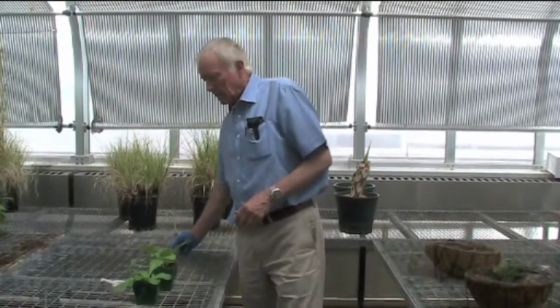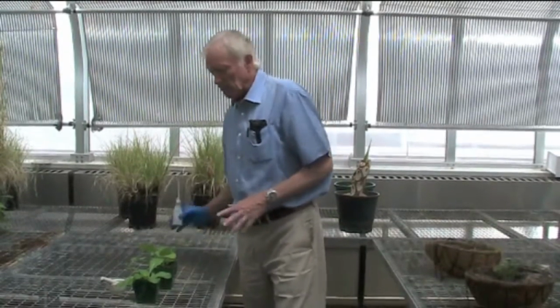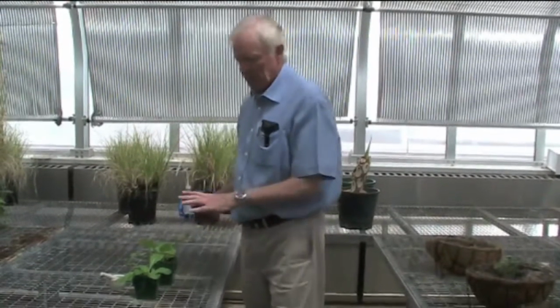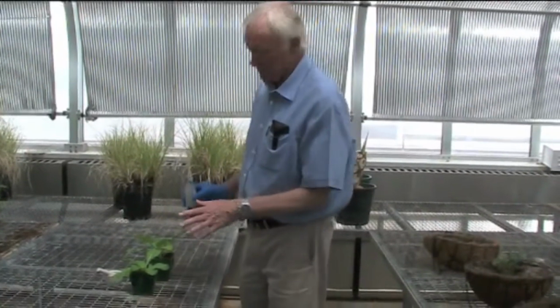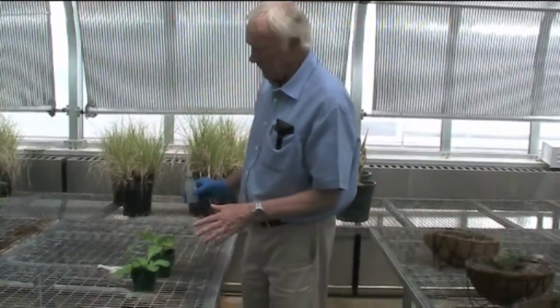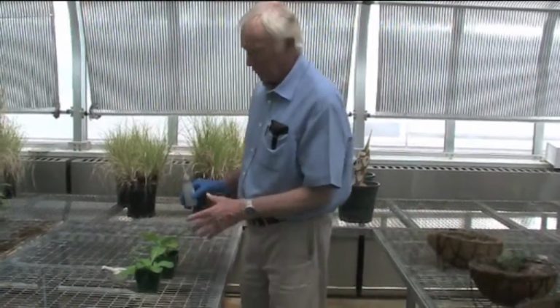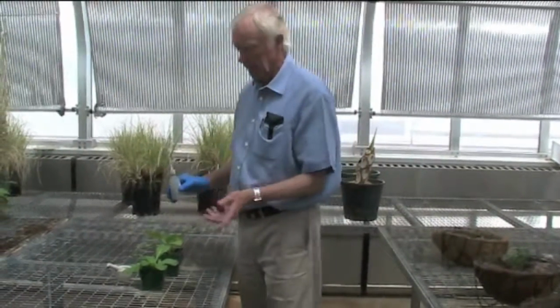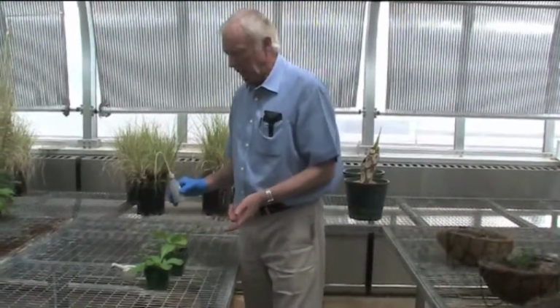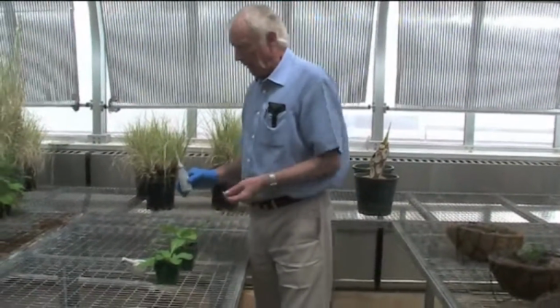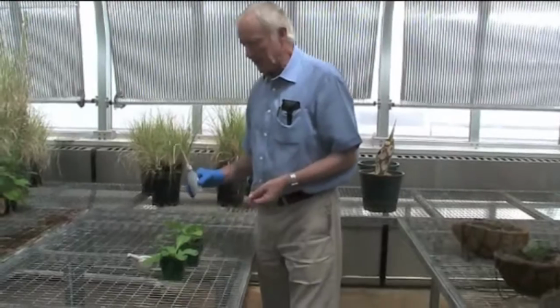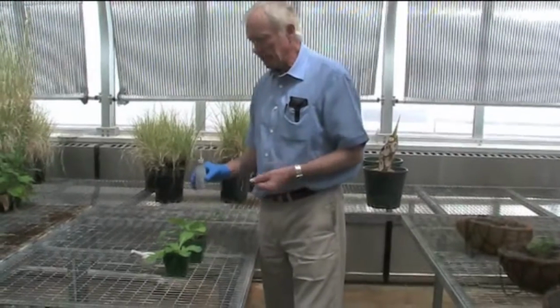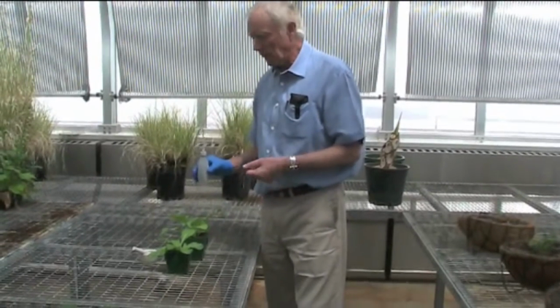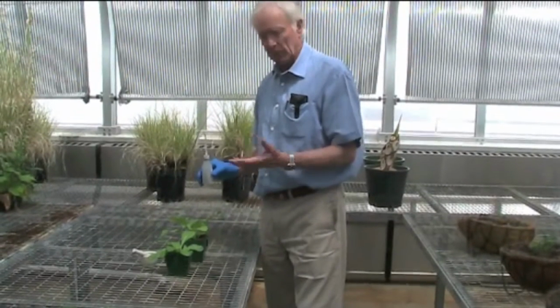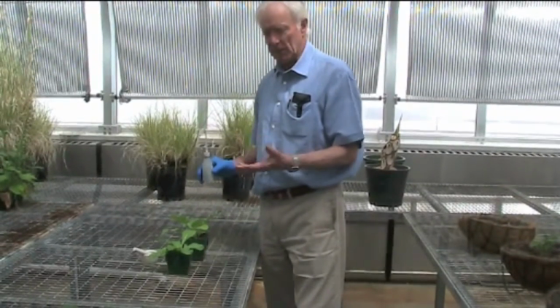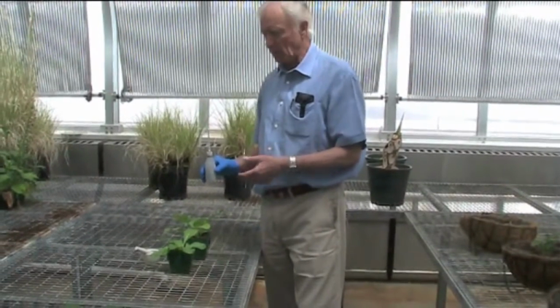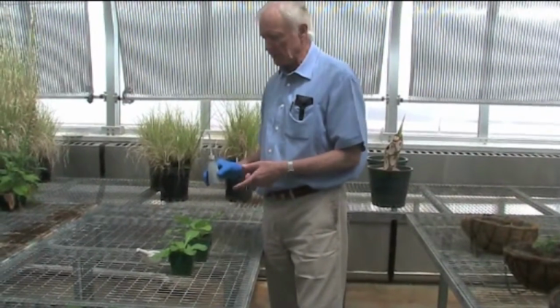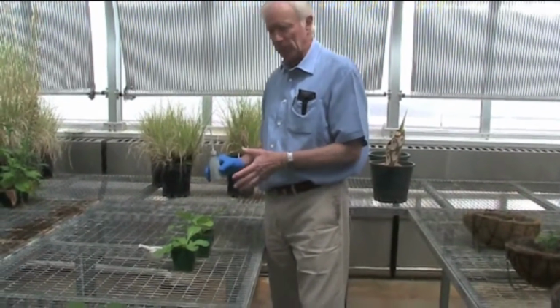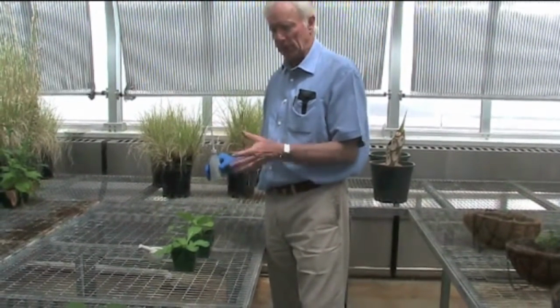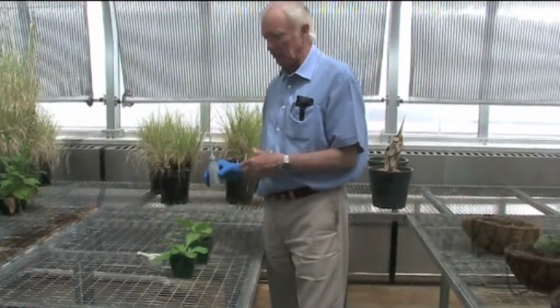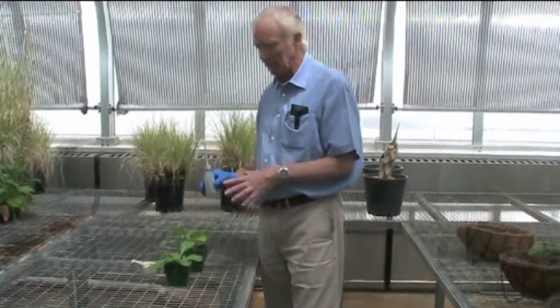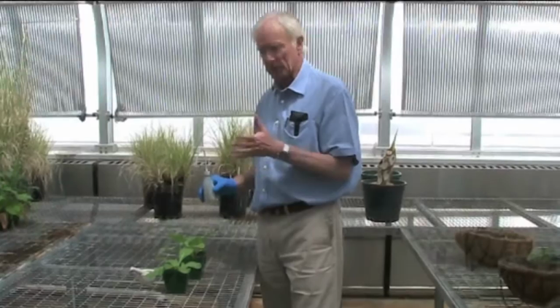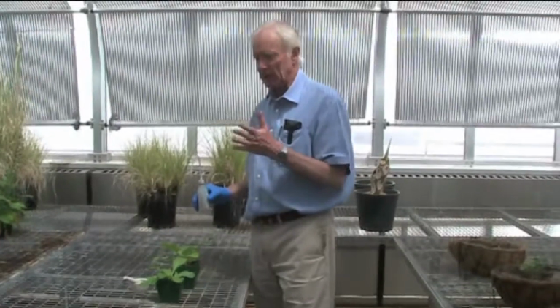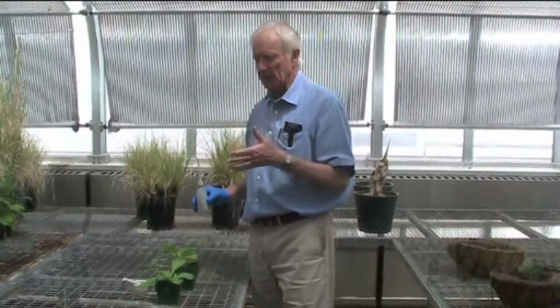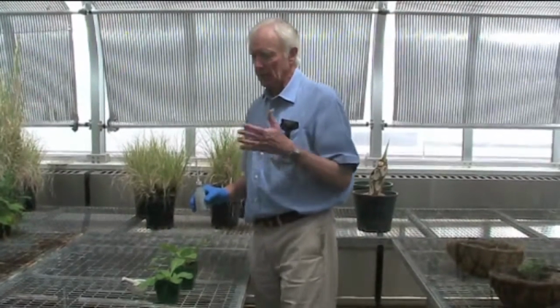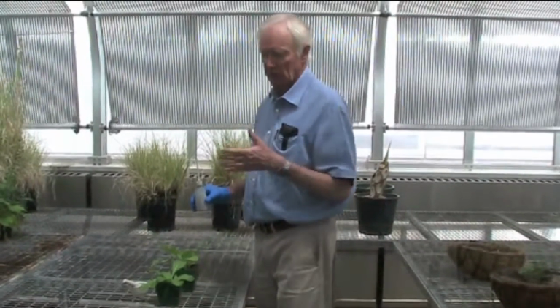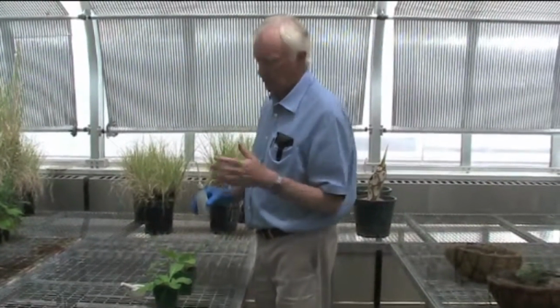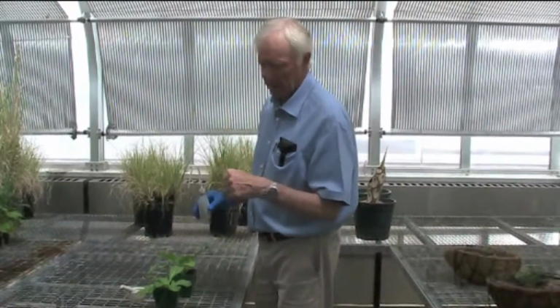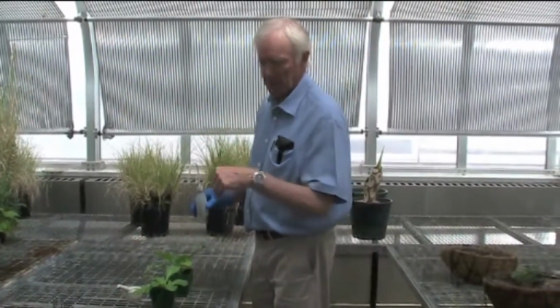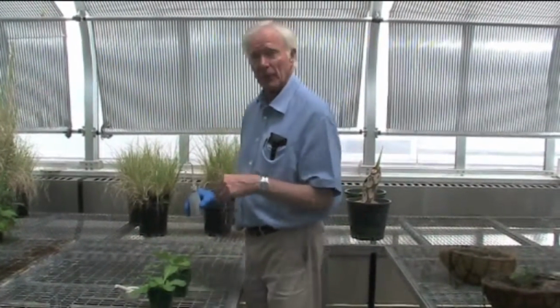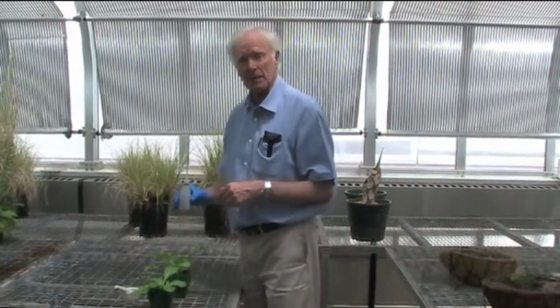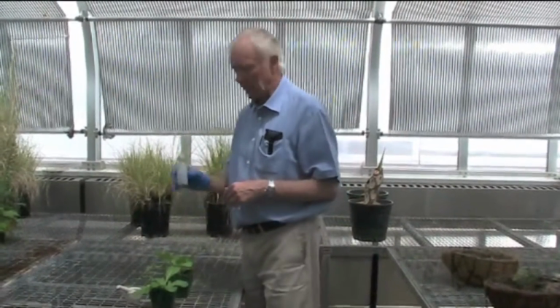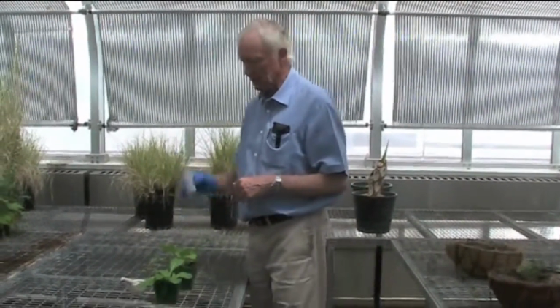We have to prepare the surface of the leaves by applying an abrasive which creates small wounds in the leaf when we apply the inoculum. This allows the virus to enter through the cell walls and come into contact with the plasma membrane of the cells.